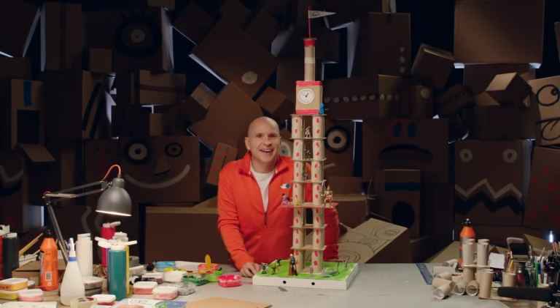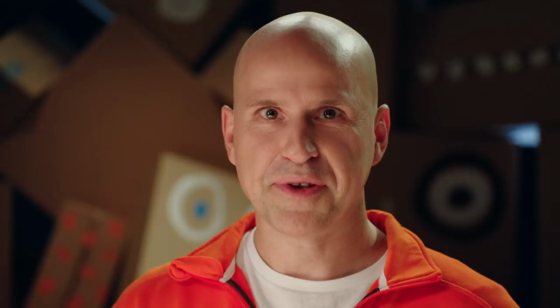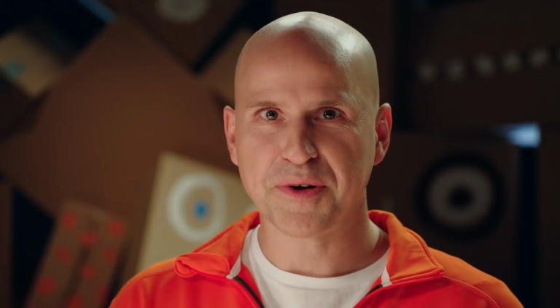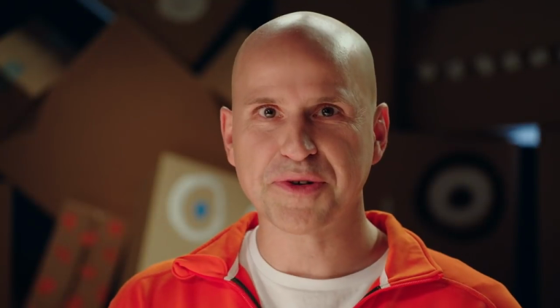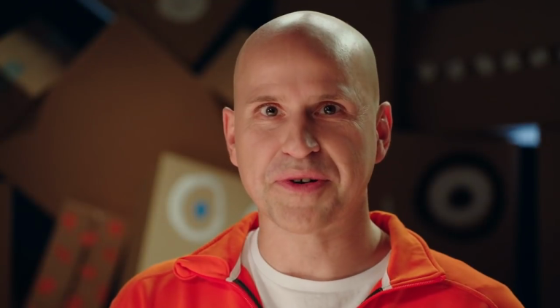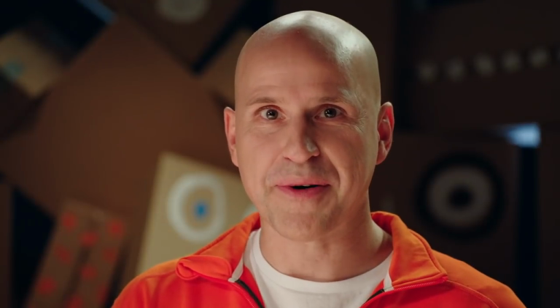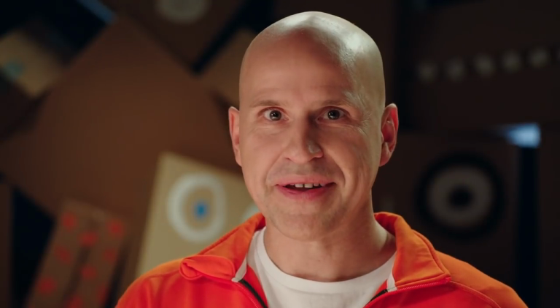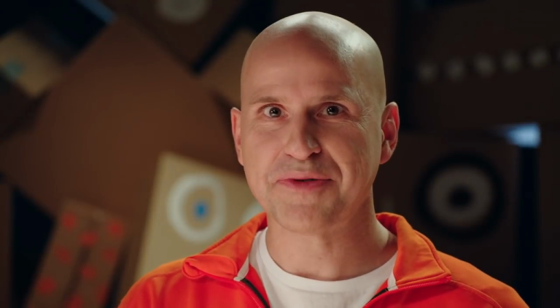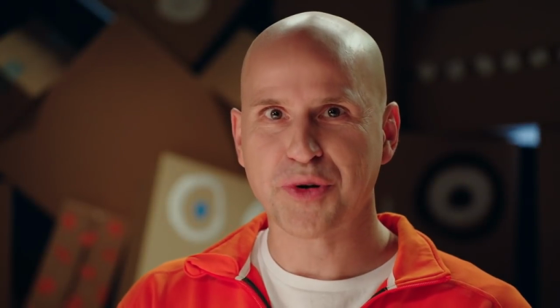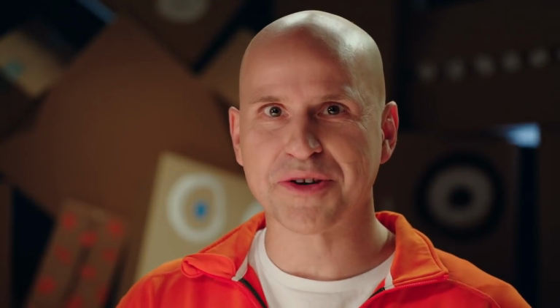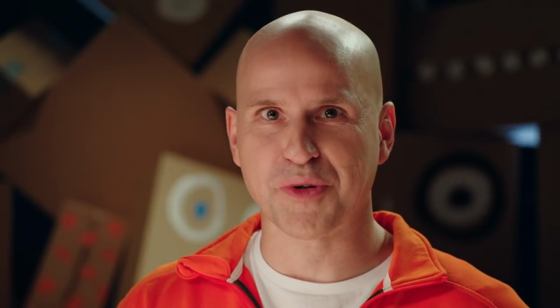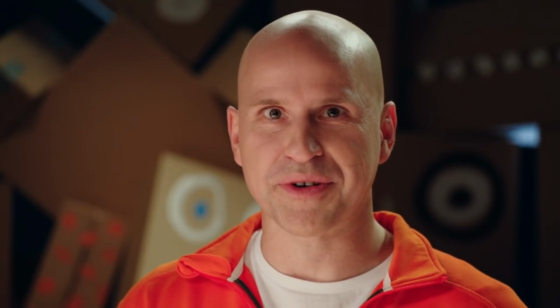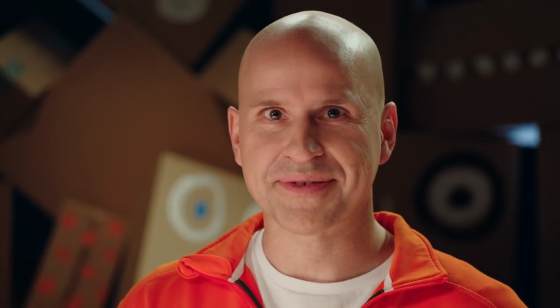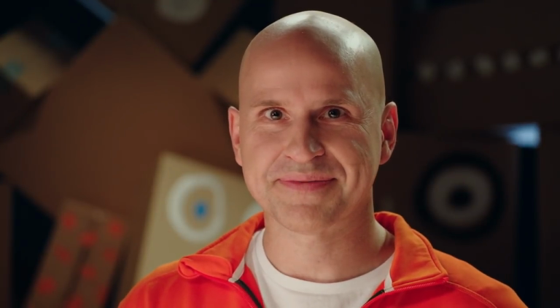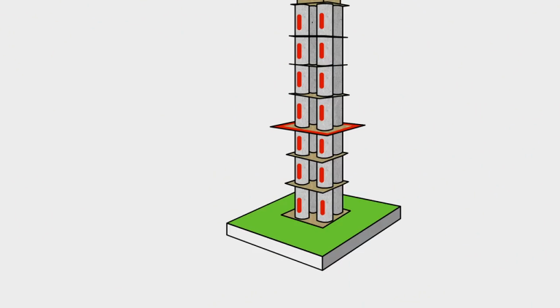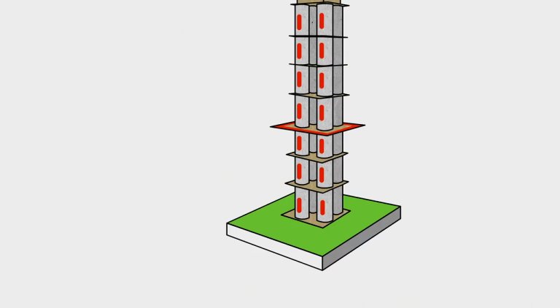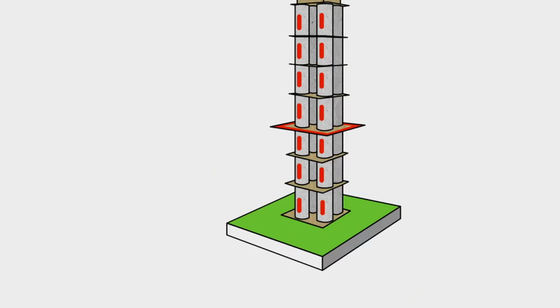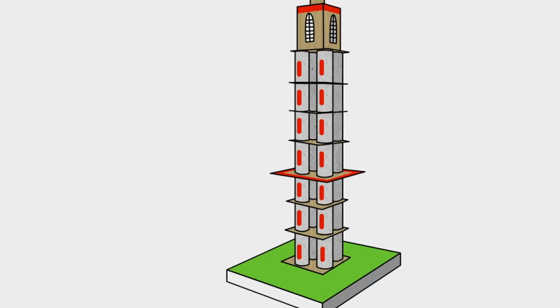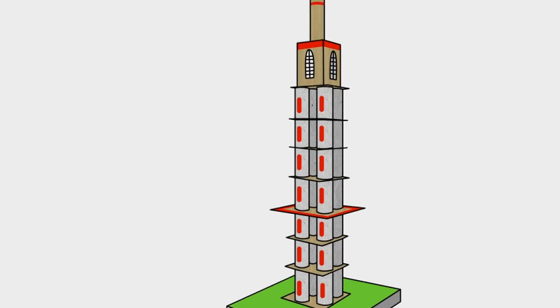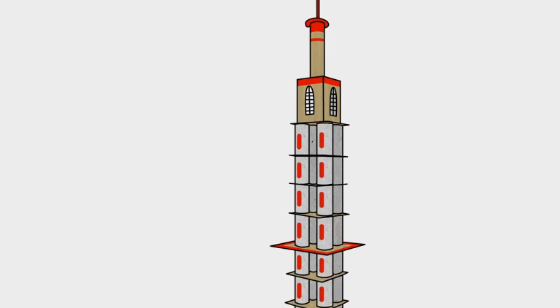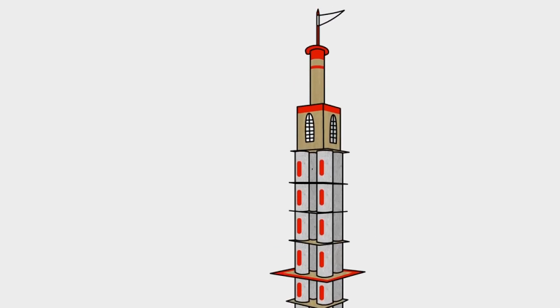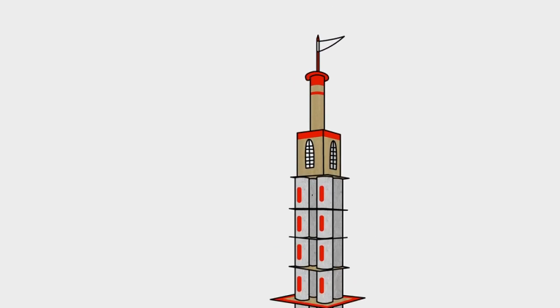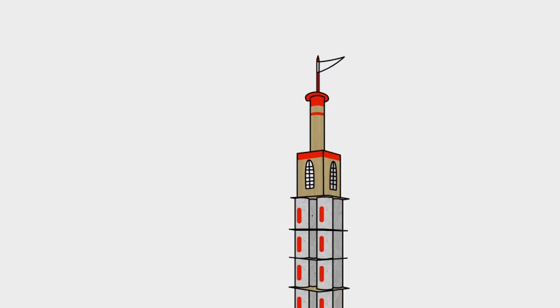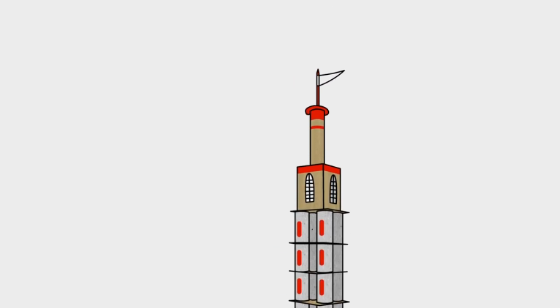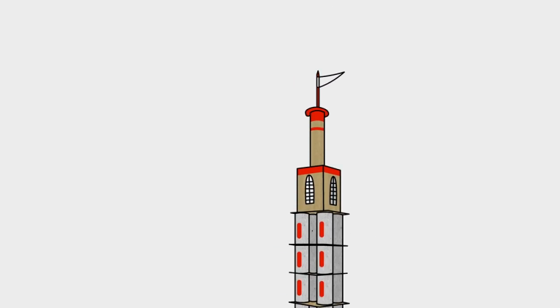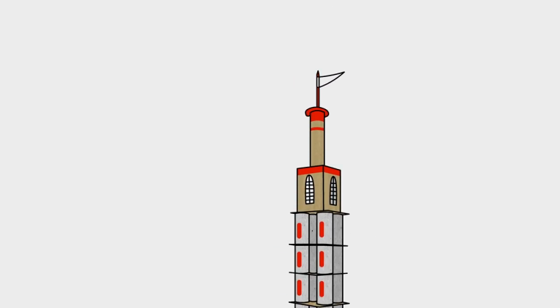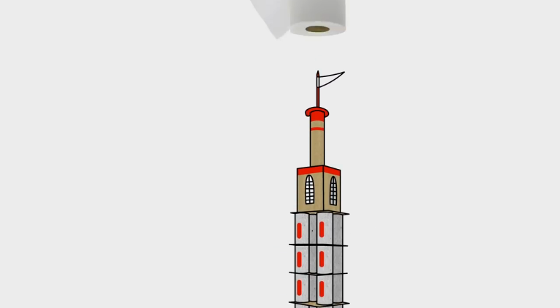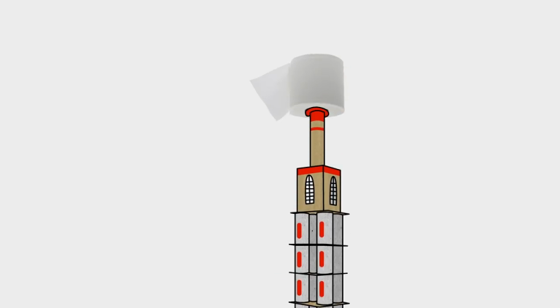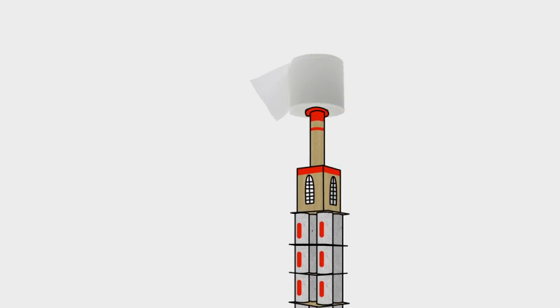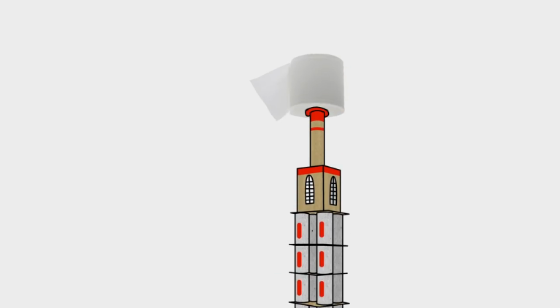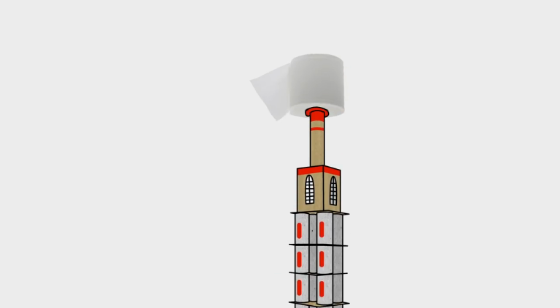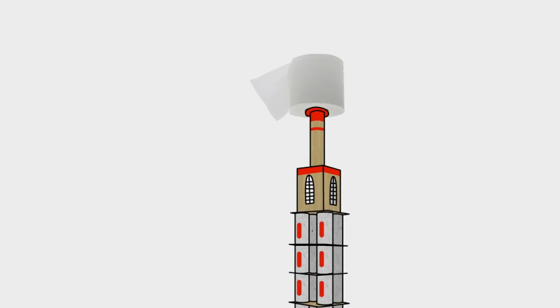You can also turn your tower into a toilet roll holder. Just put the tower on the floor in your bathroom and put the roll of toilet paper on top.